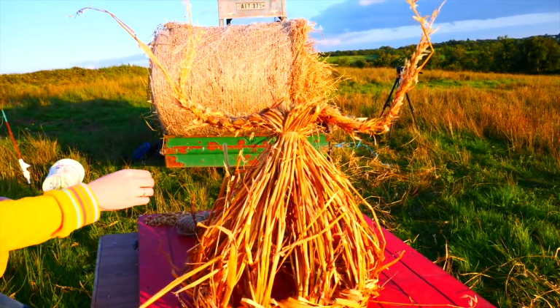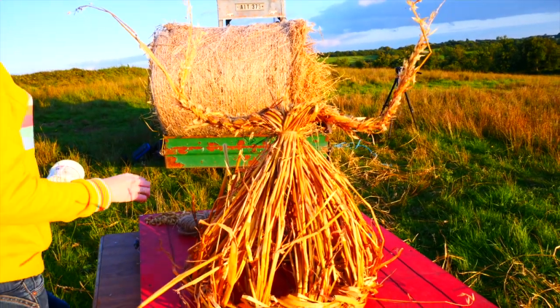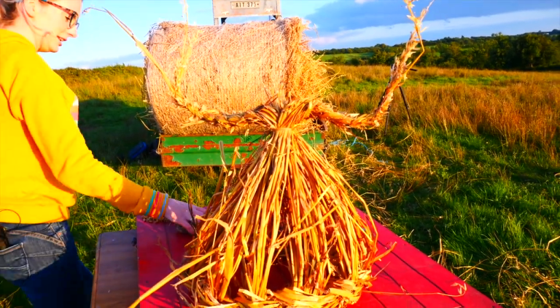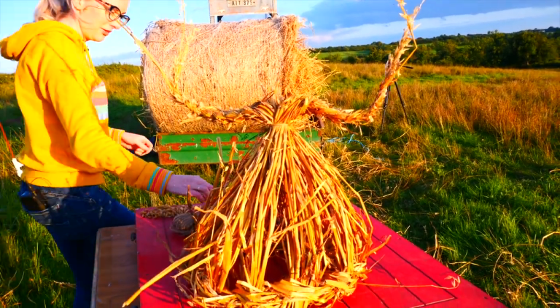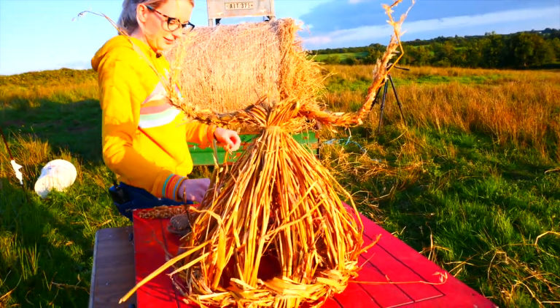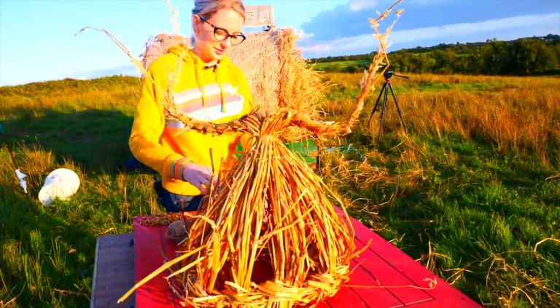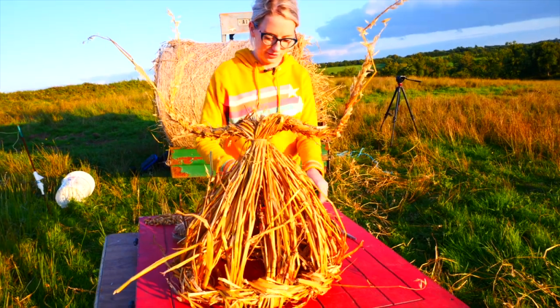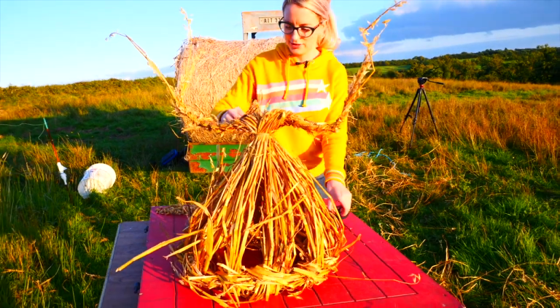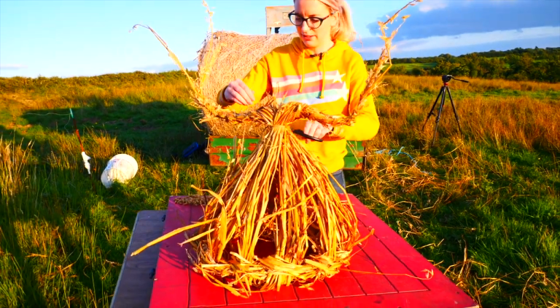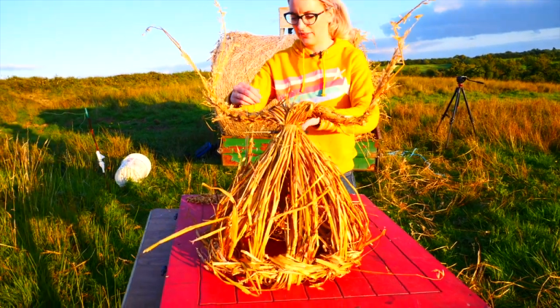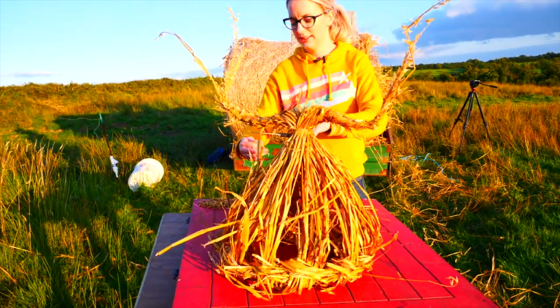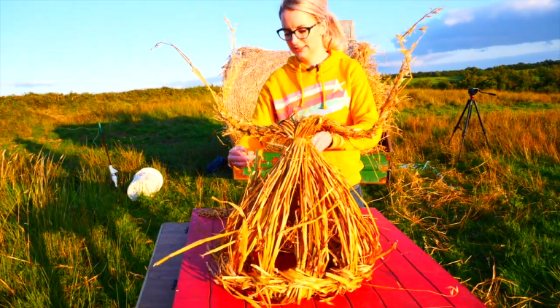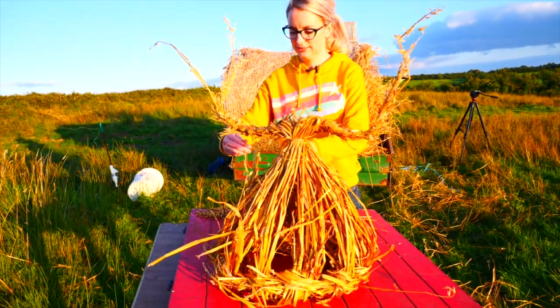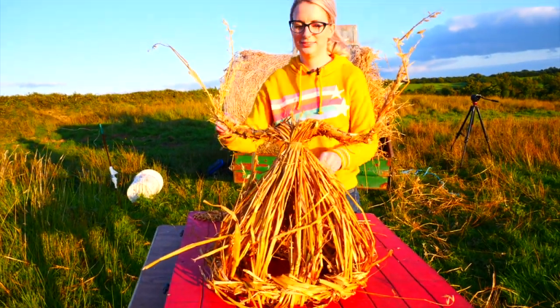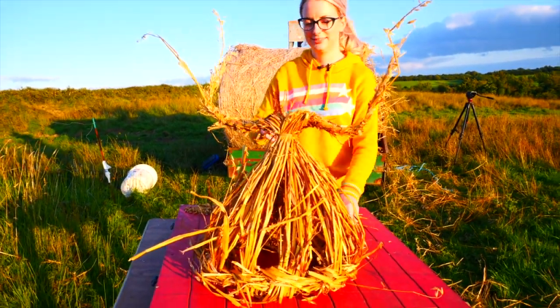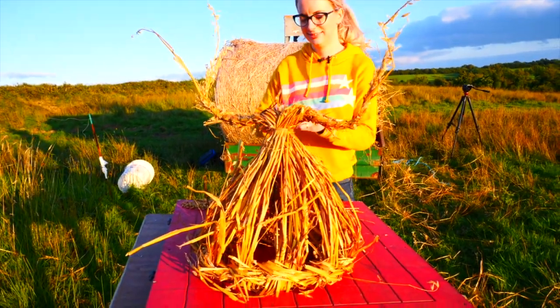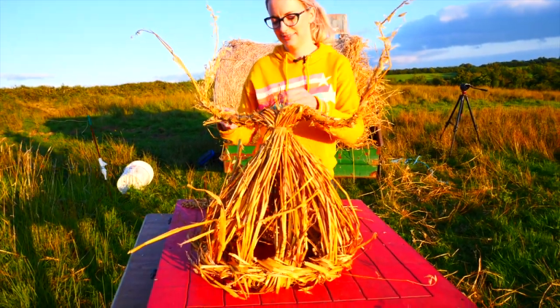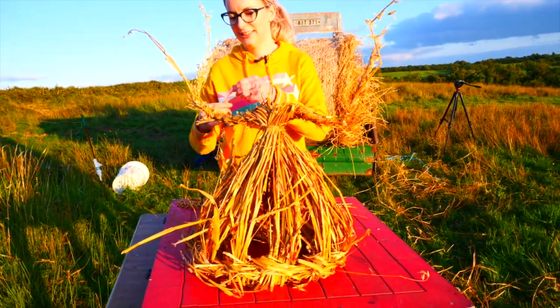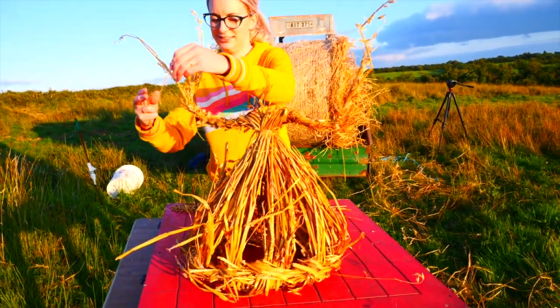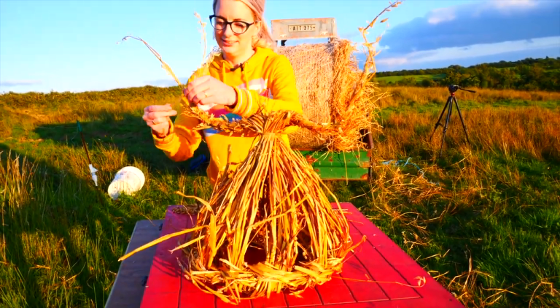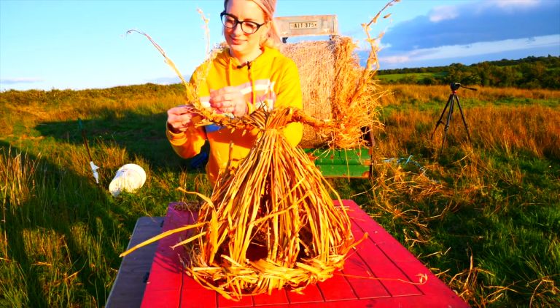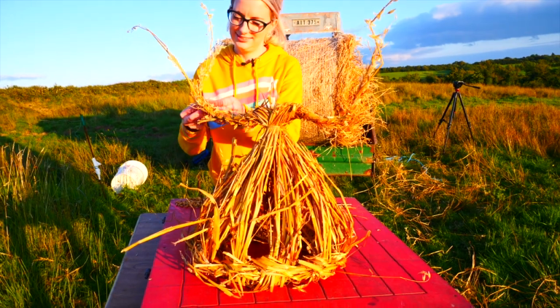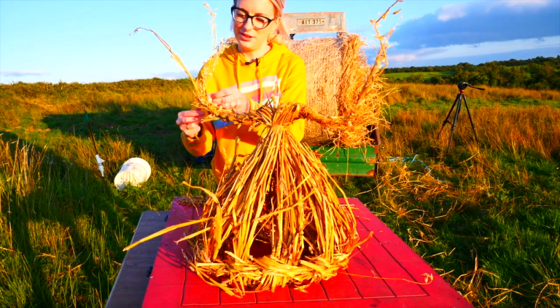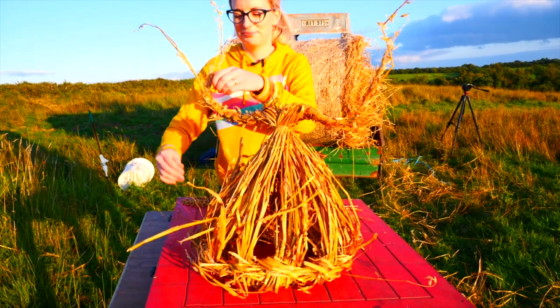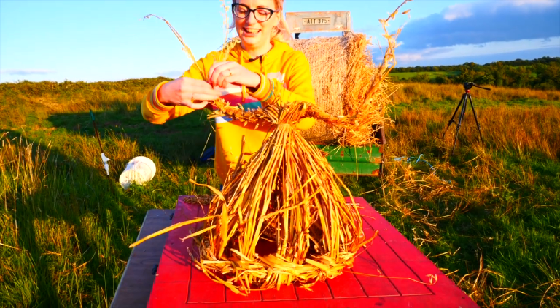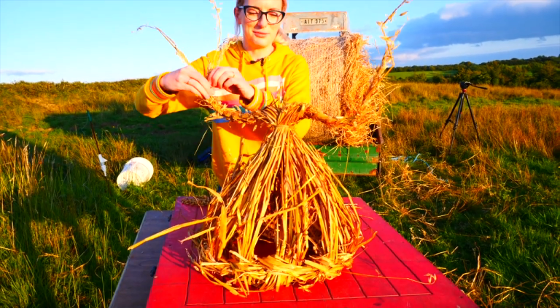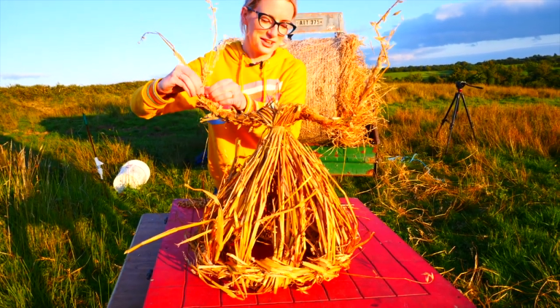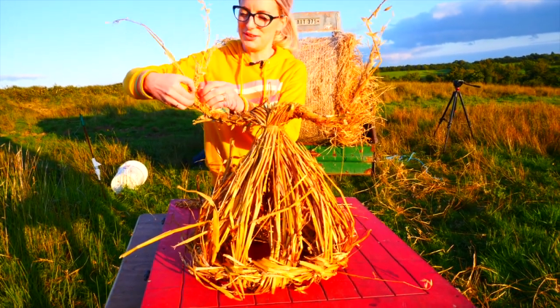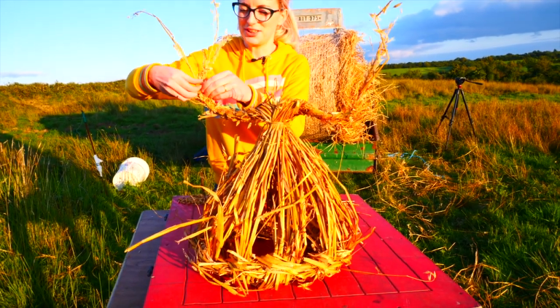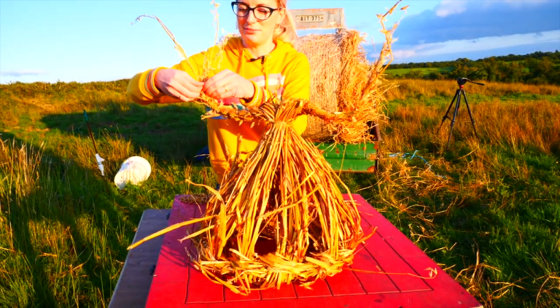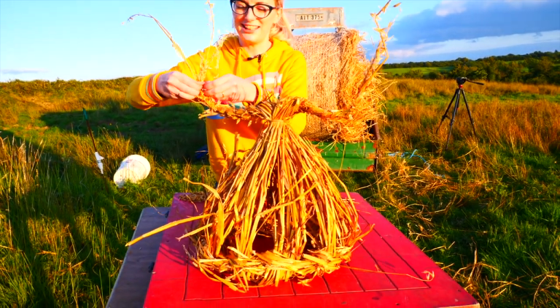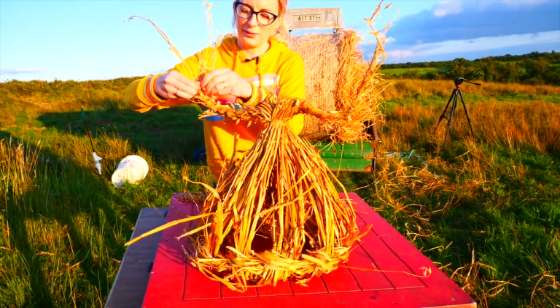So I'm going to tie them with a bit of string so they don't come loose — just two tiny pieces of string. And you can give them a haircut all you want to make them as neat as possible.